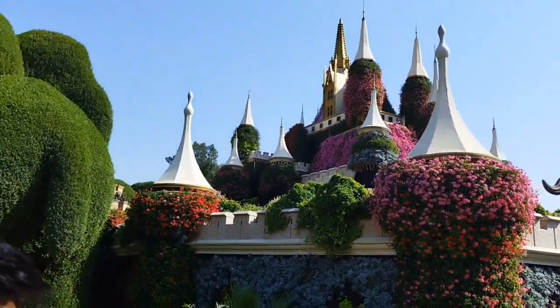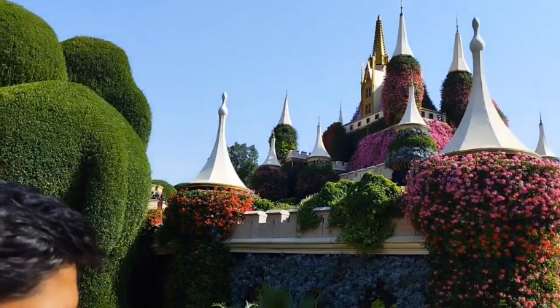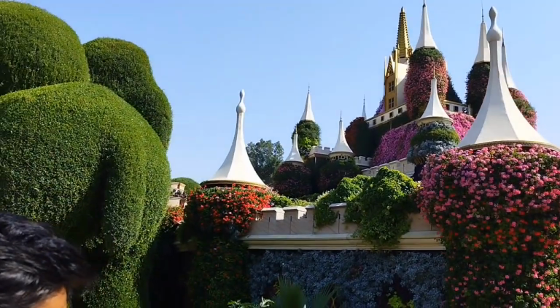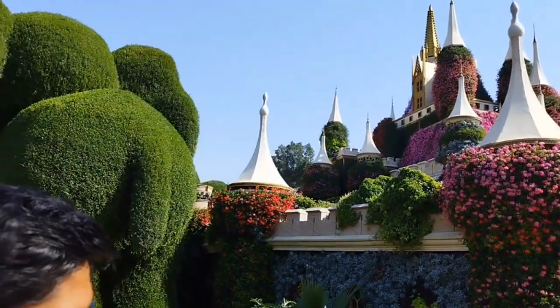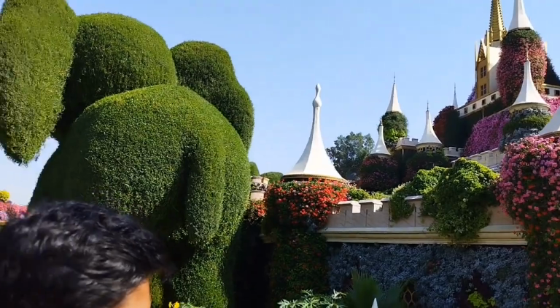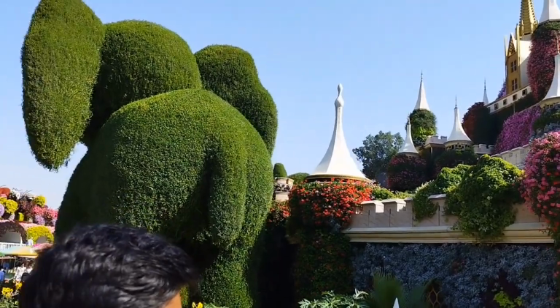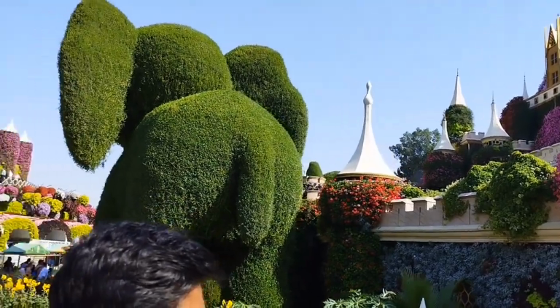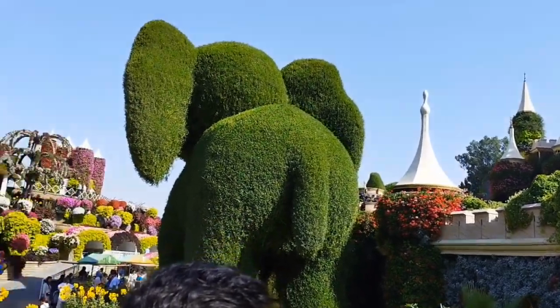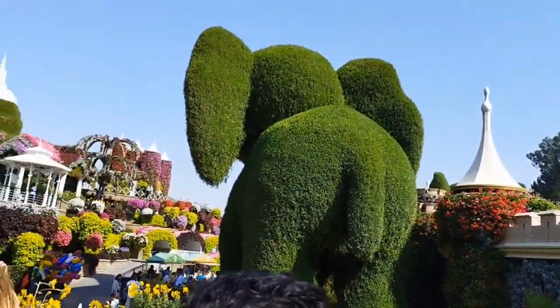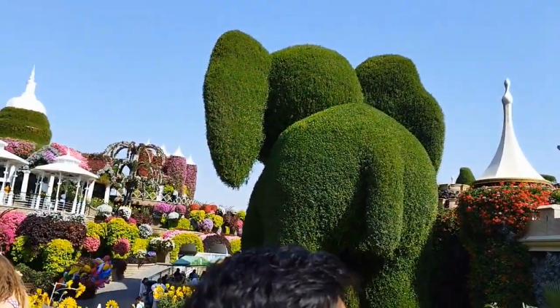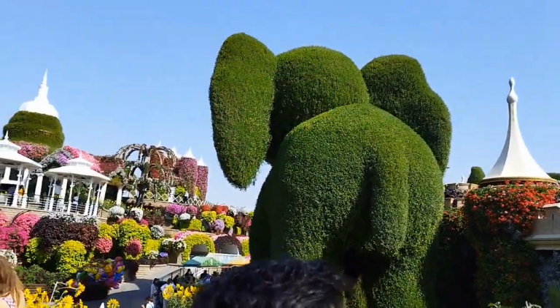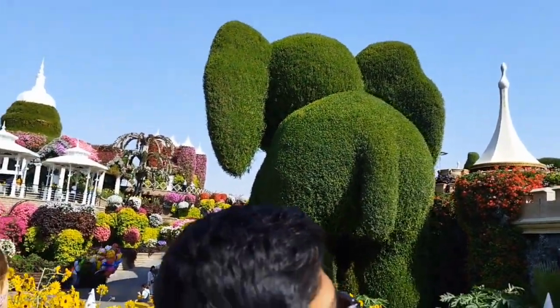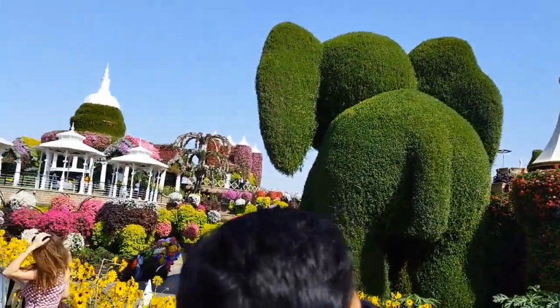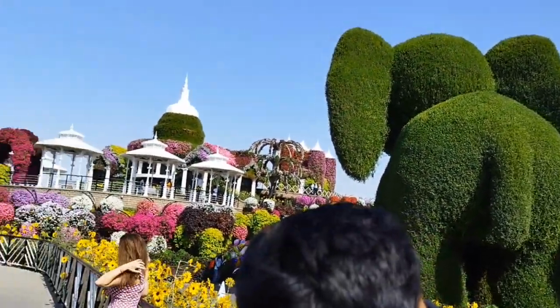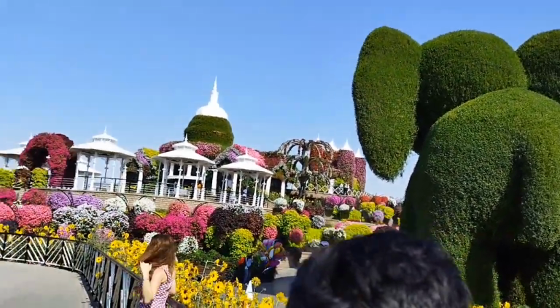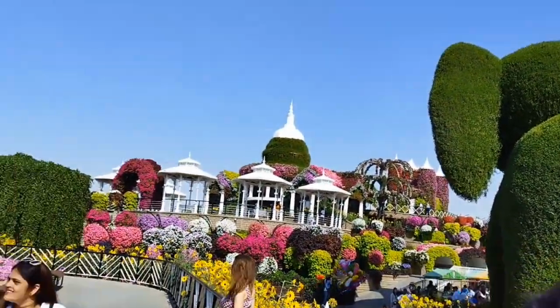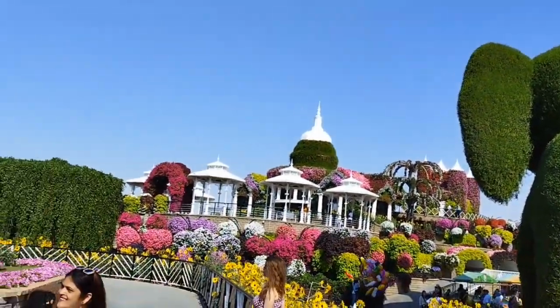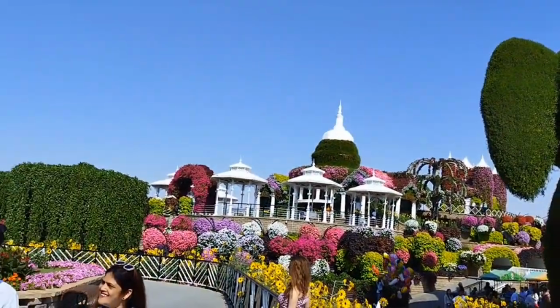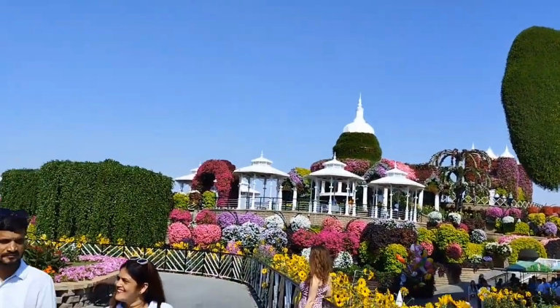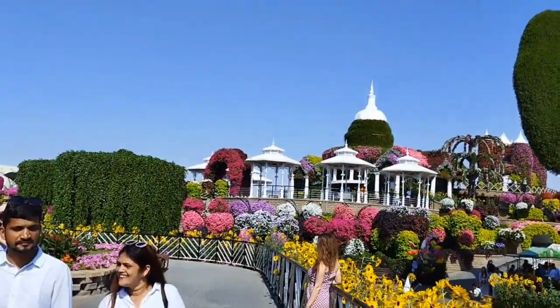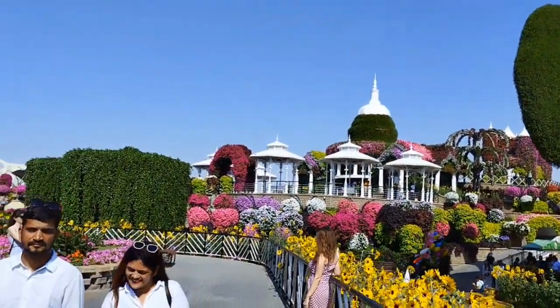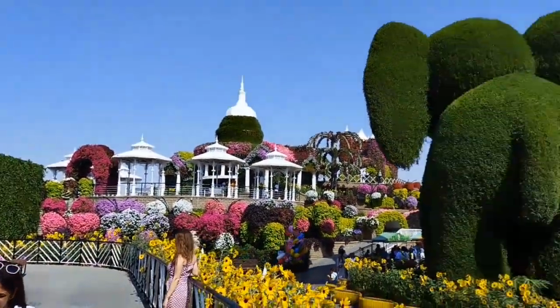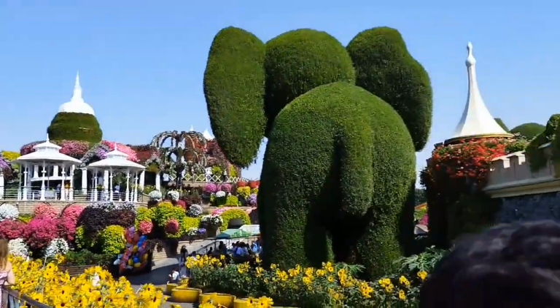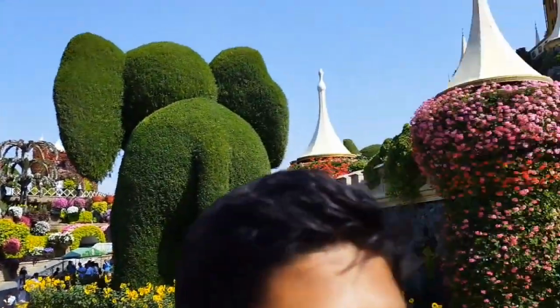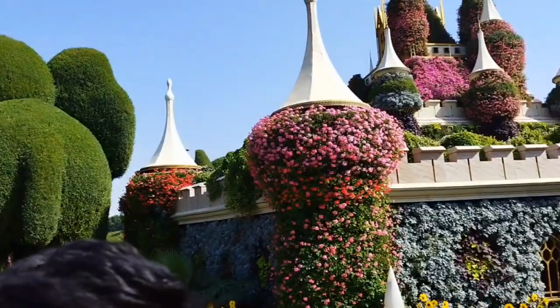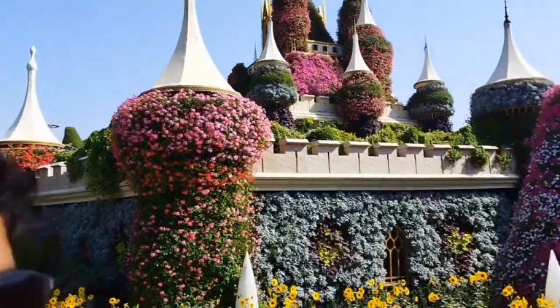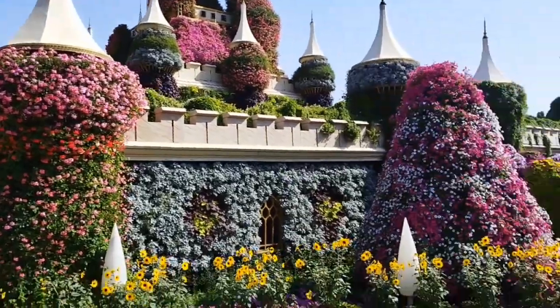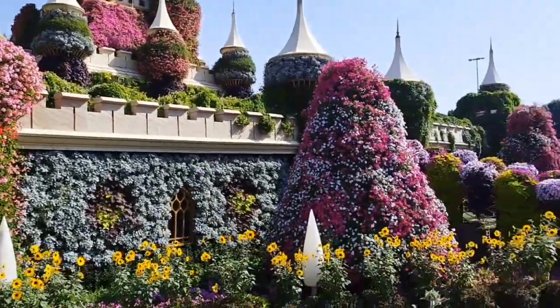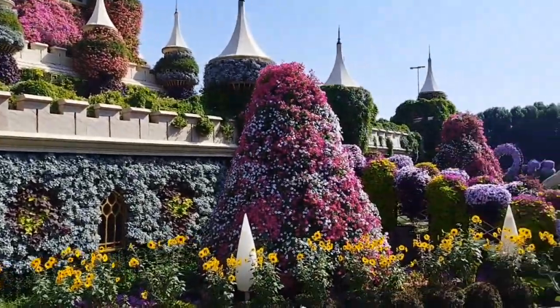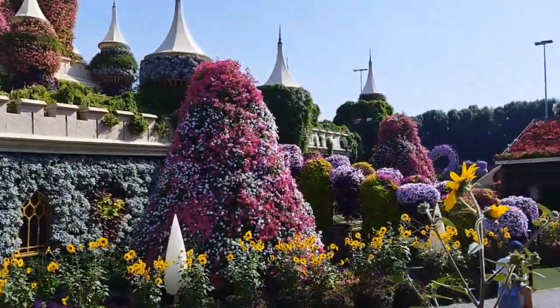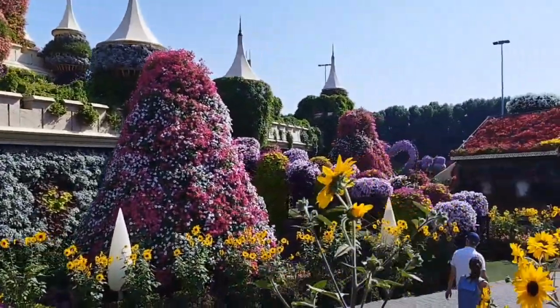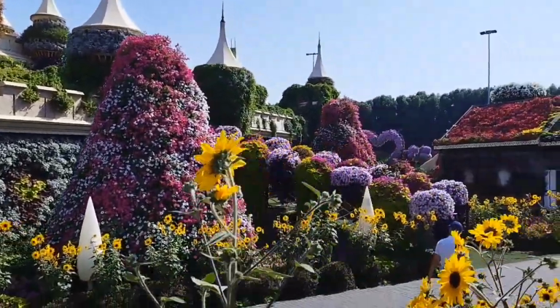In Dubai, this garden is a must-miss — you must not miss it. The entry fee is around 55 AED.